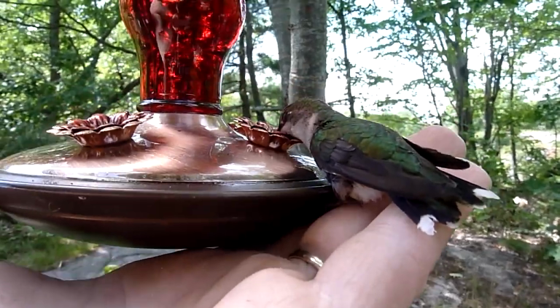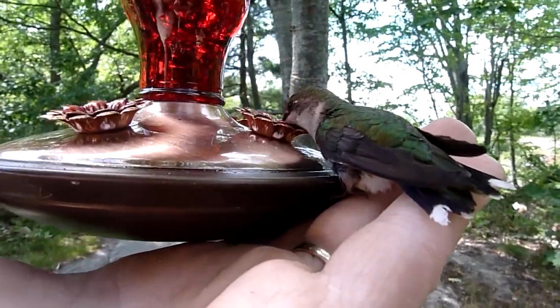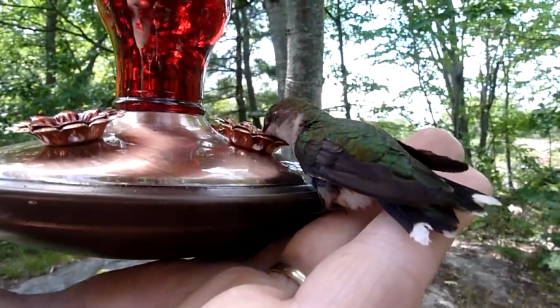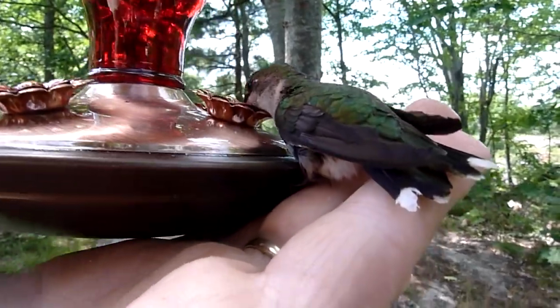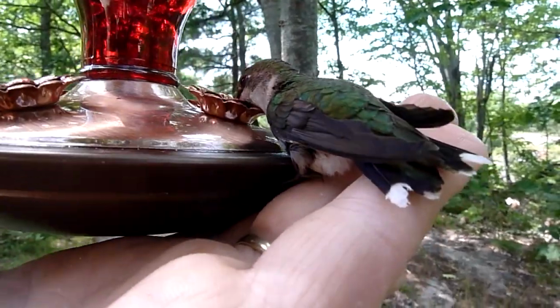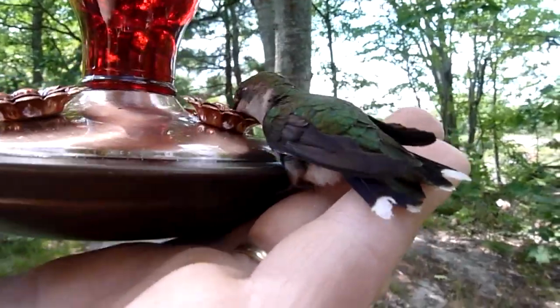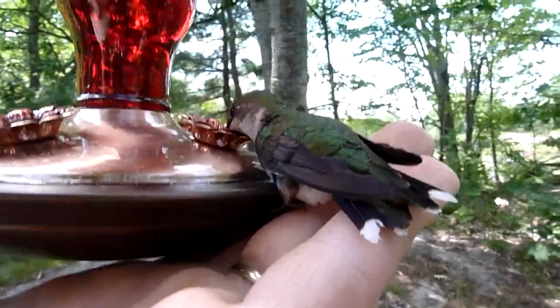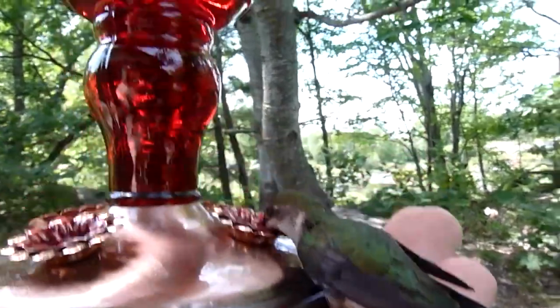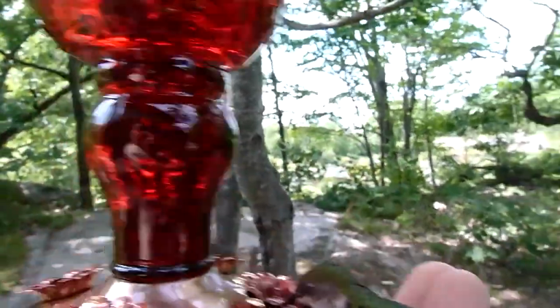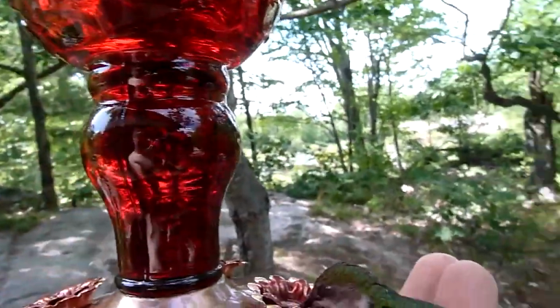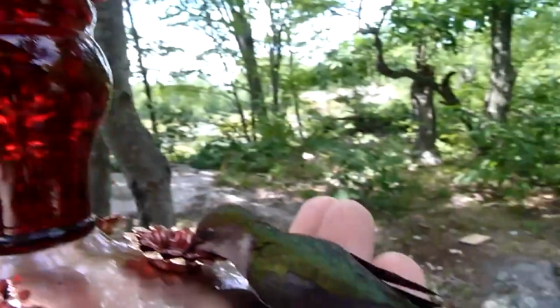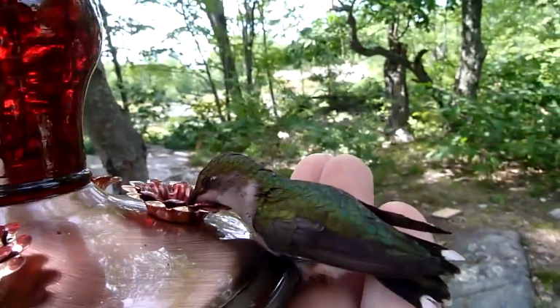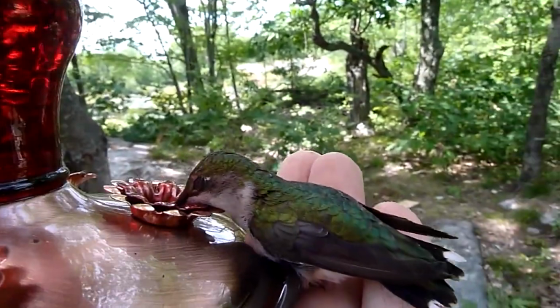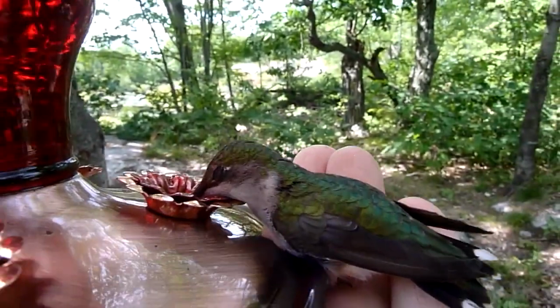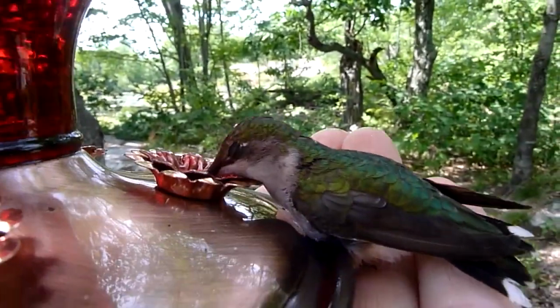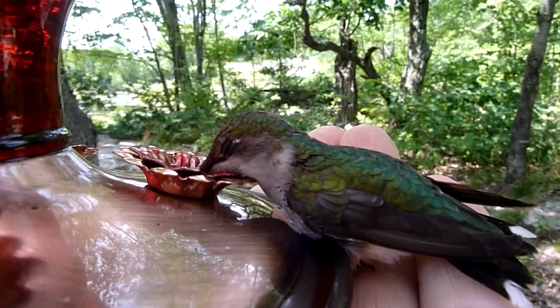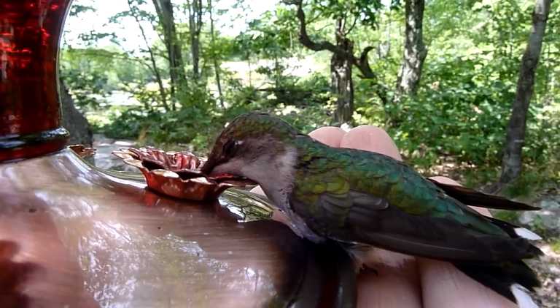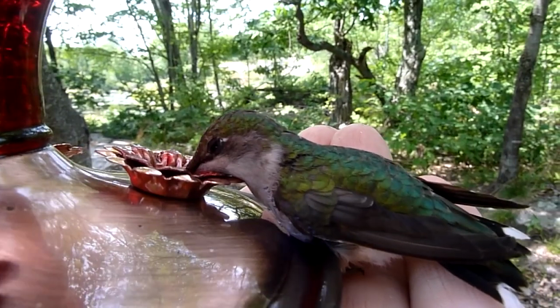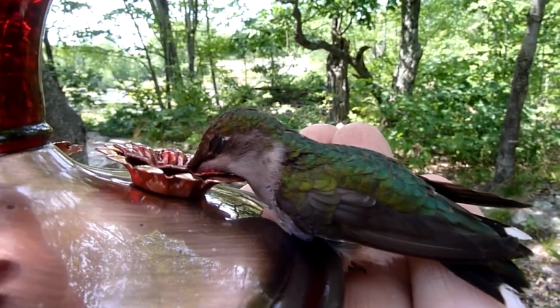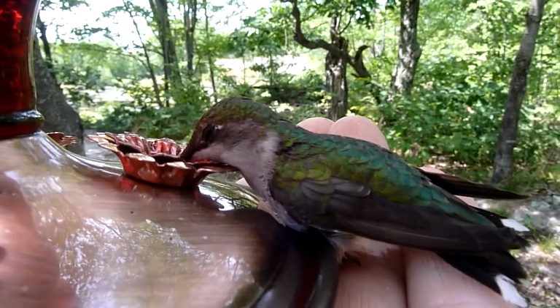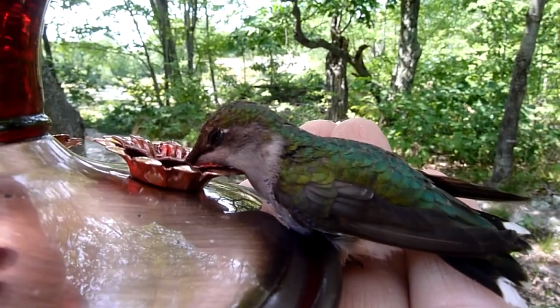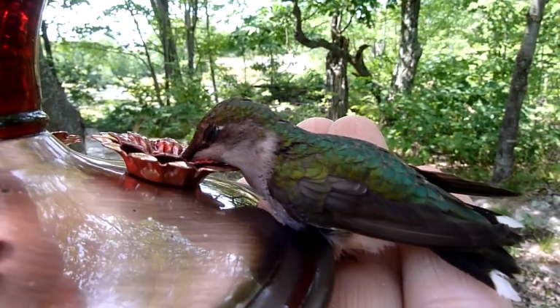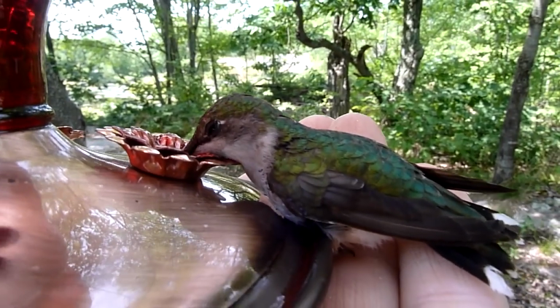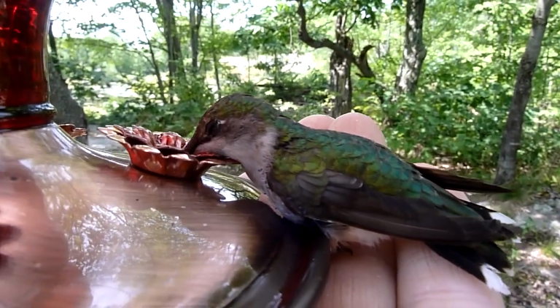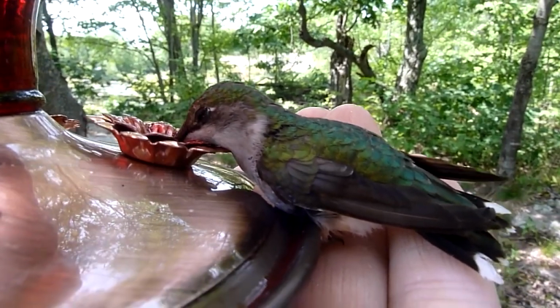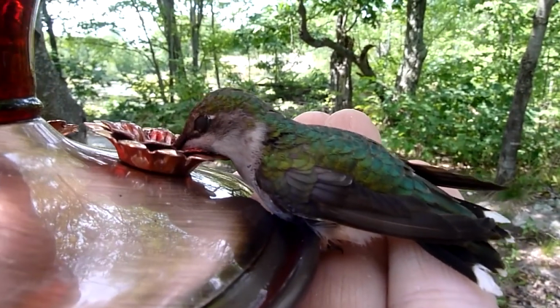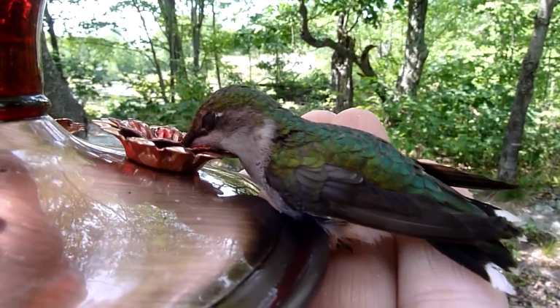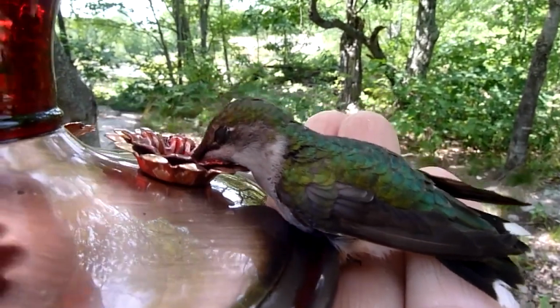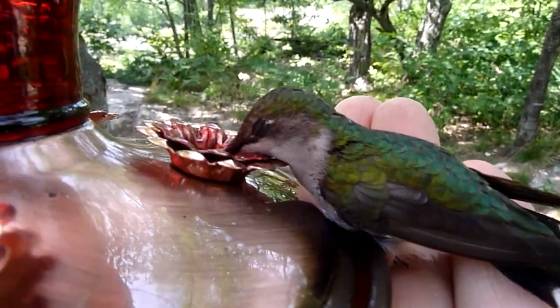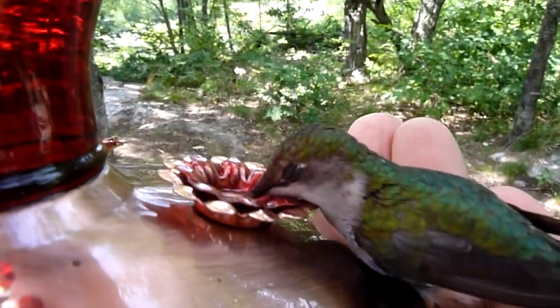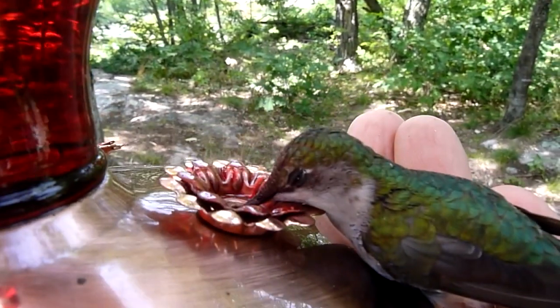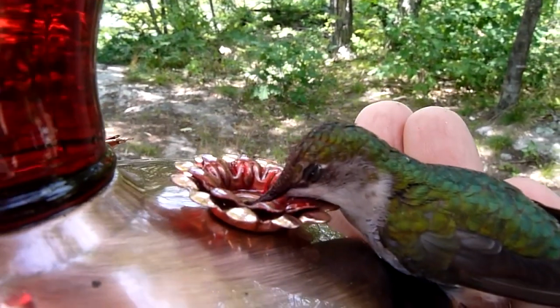This little guy flew in through our garage door and up into my daughter's loft. I had to go up and rescue him. After a little drink he seemed as good as new.